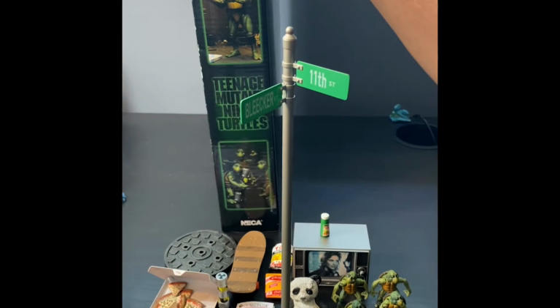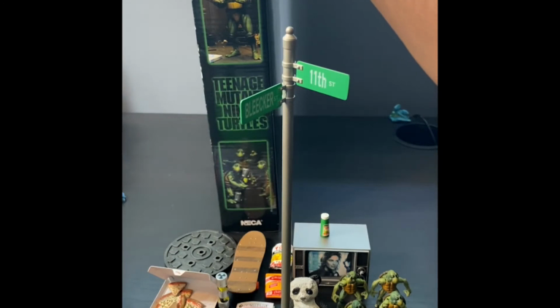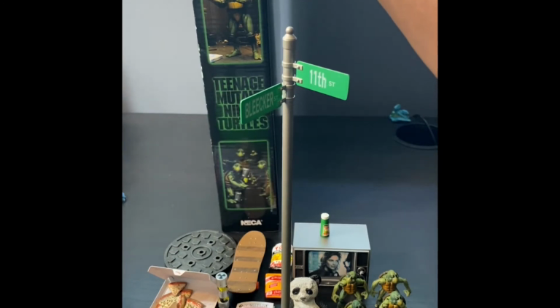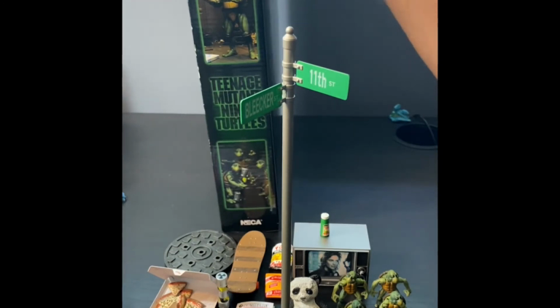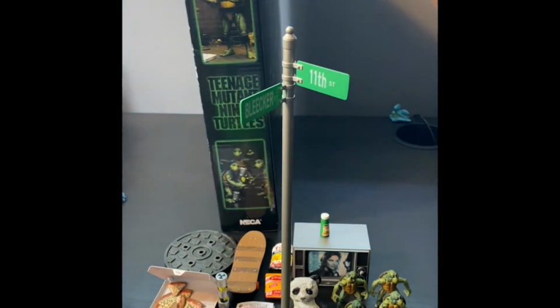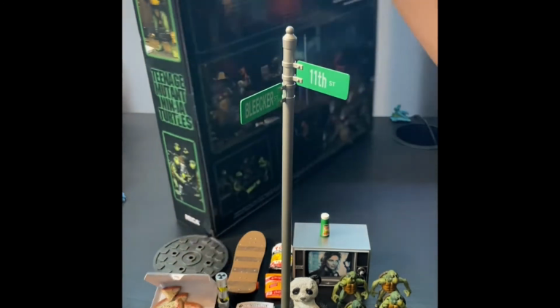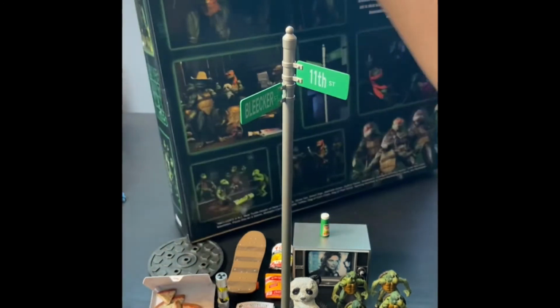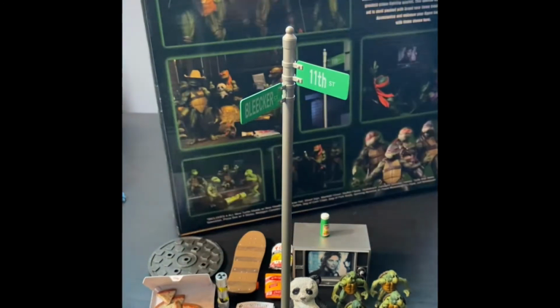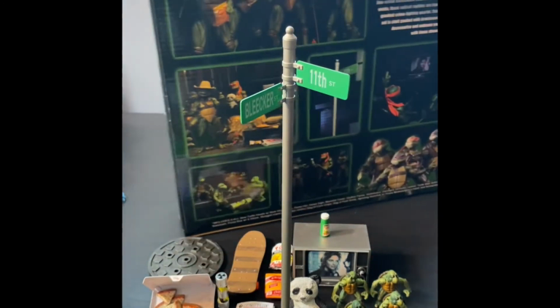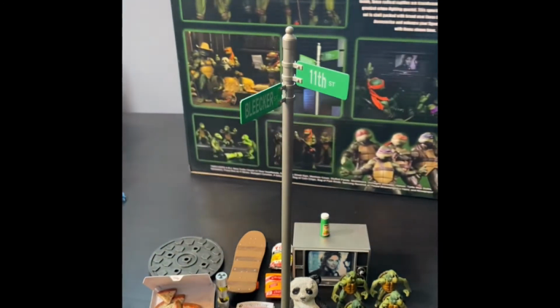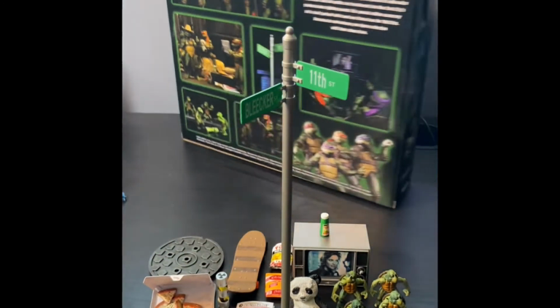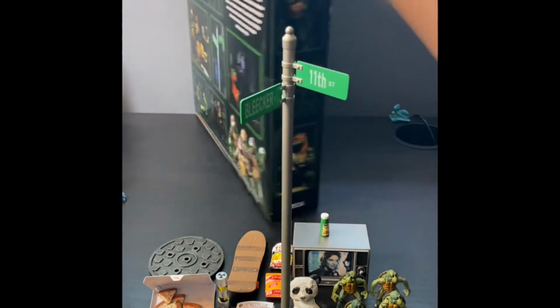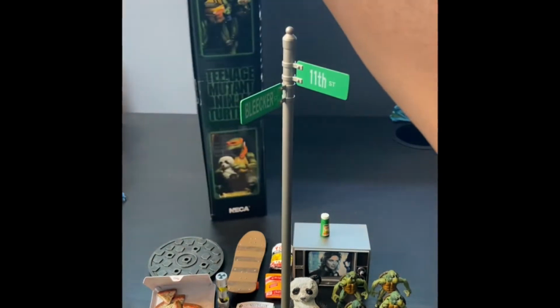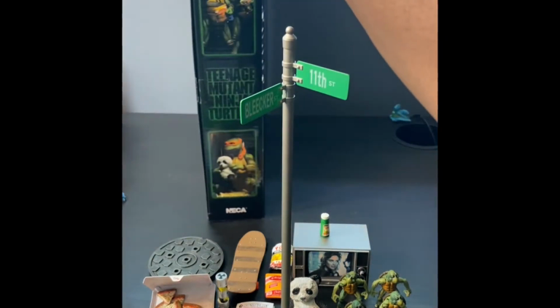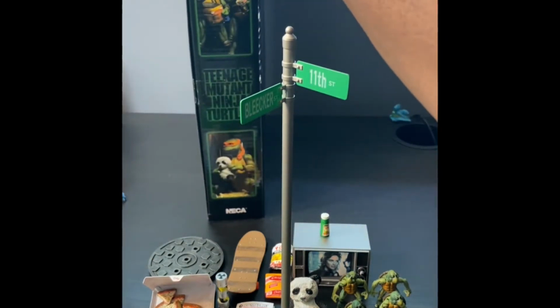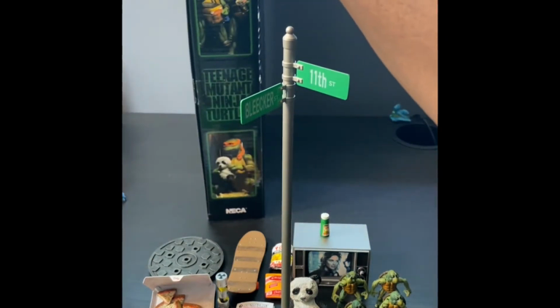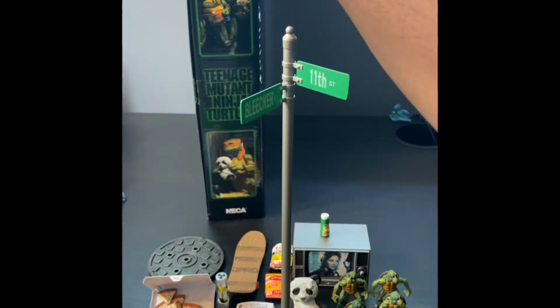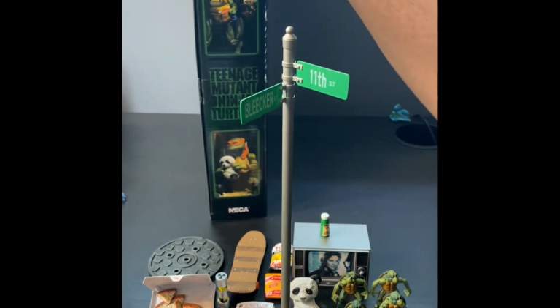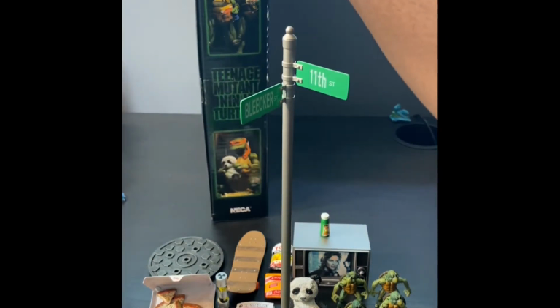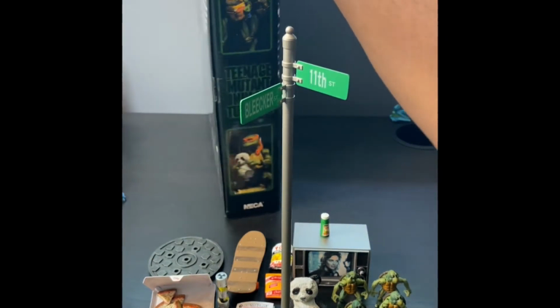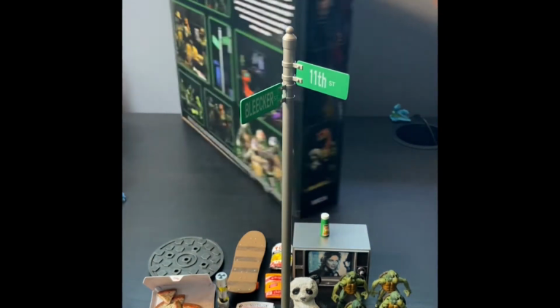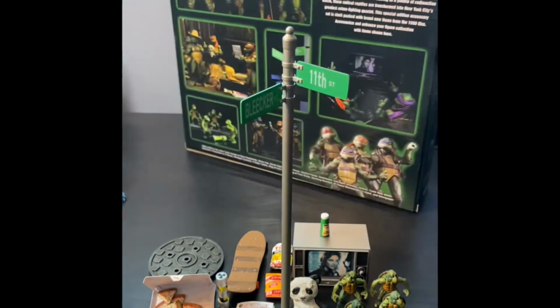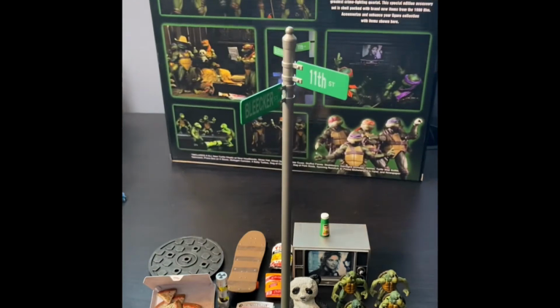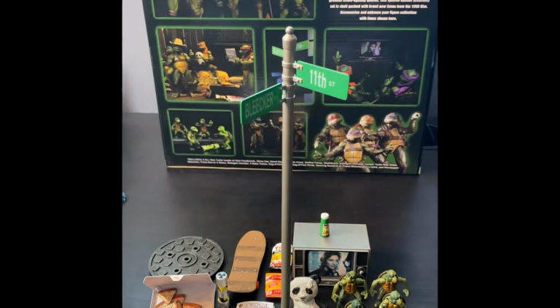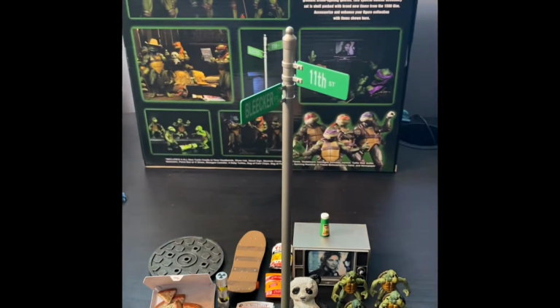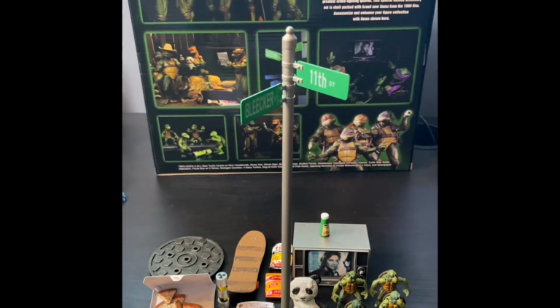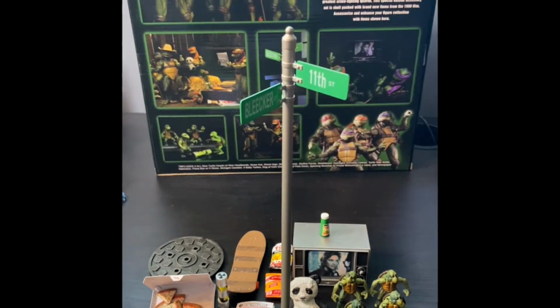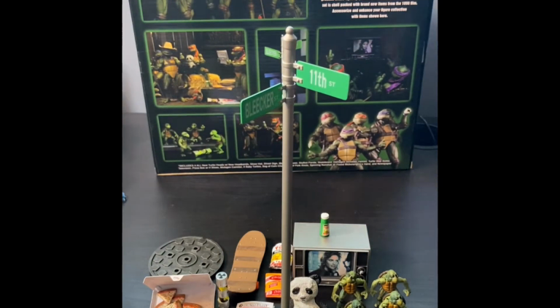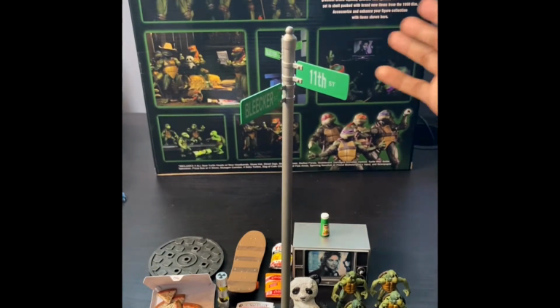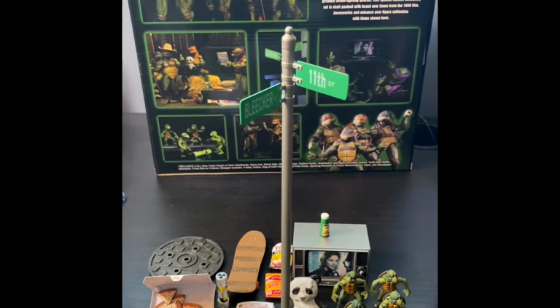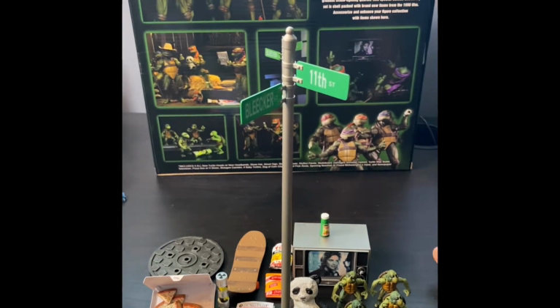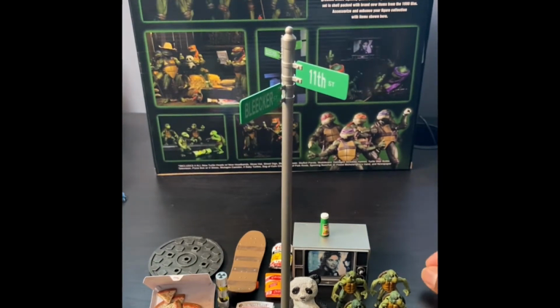Got Raph and the baby turtles on one side, and on the other side we got Leo and Donny eating some snacks, and Mikey with the bear on the back. It also tells you a little detail about the accessory set.